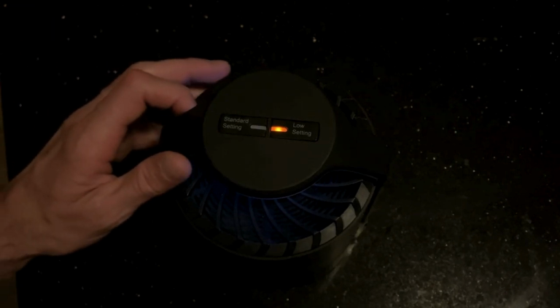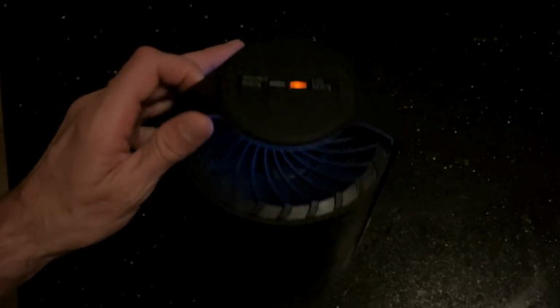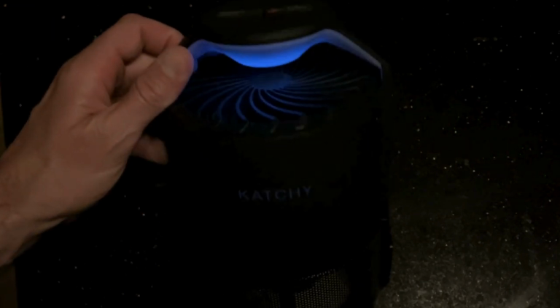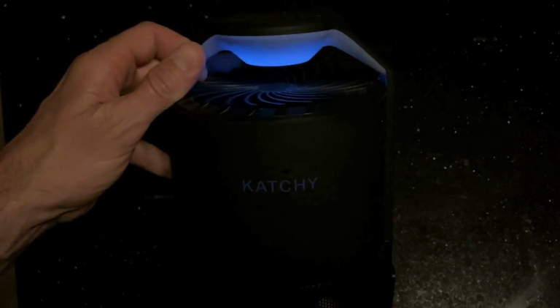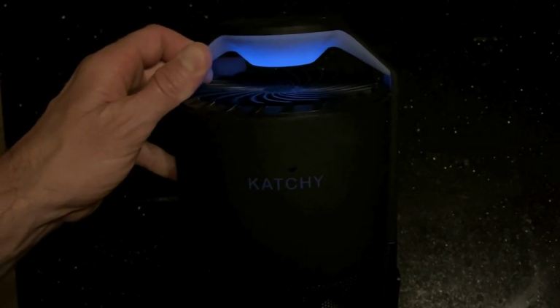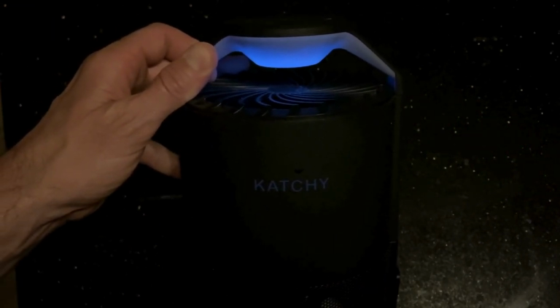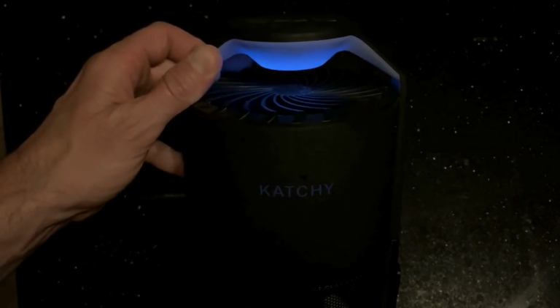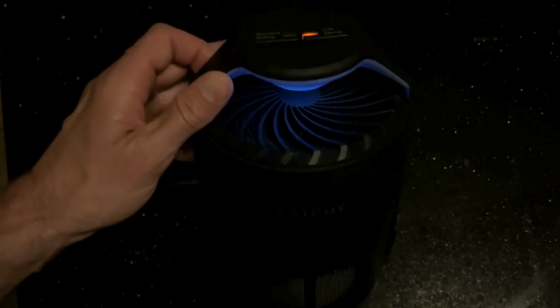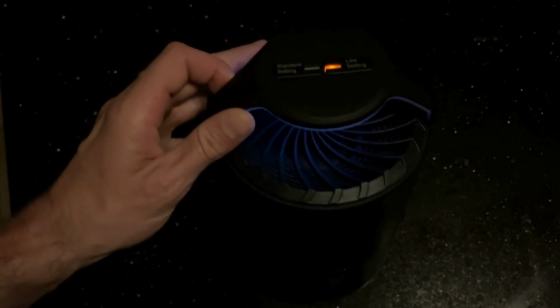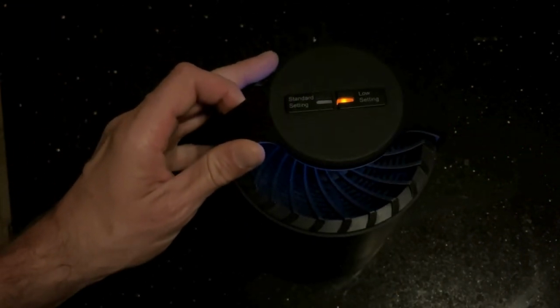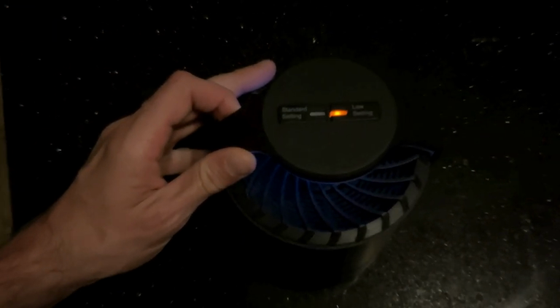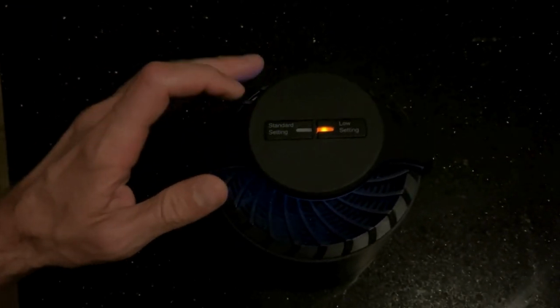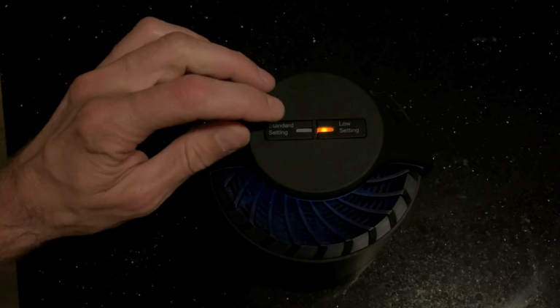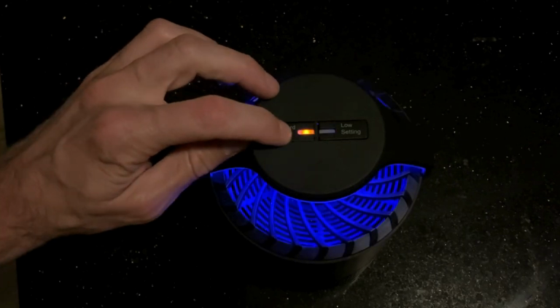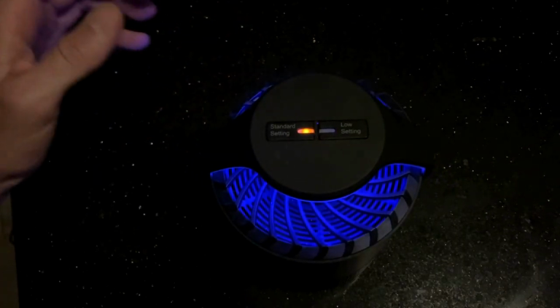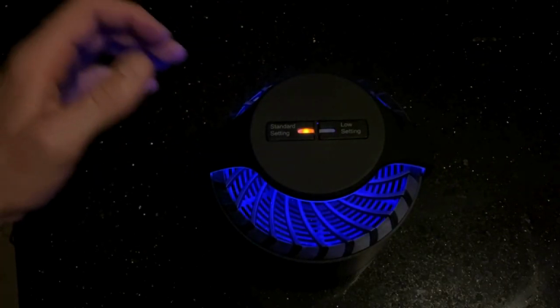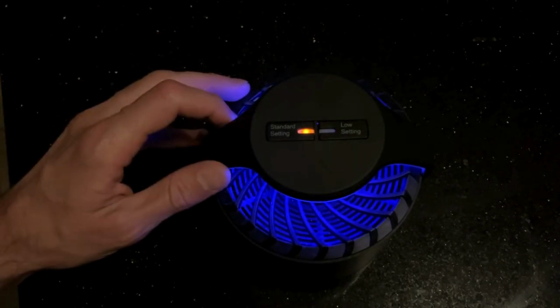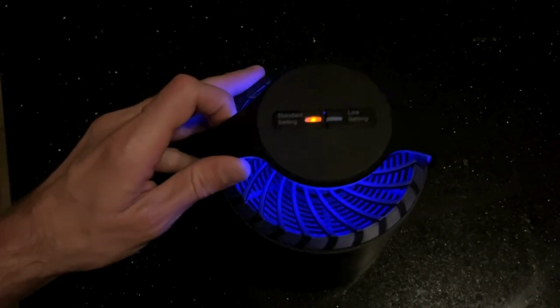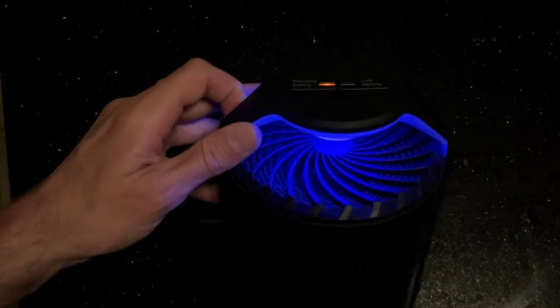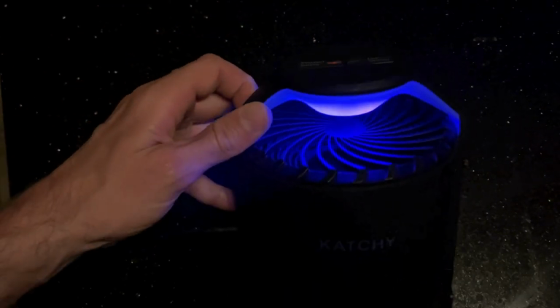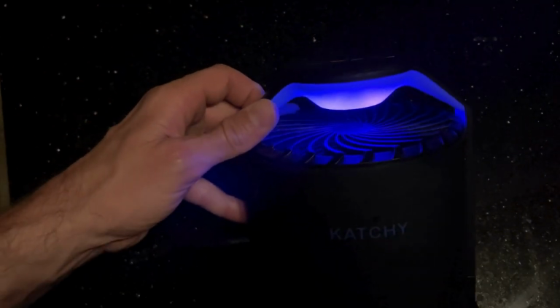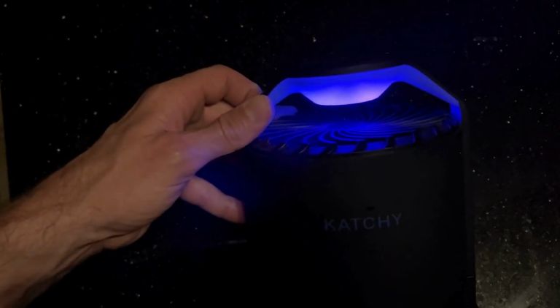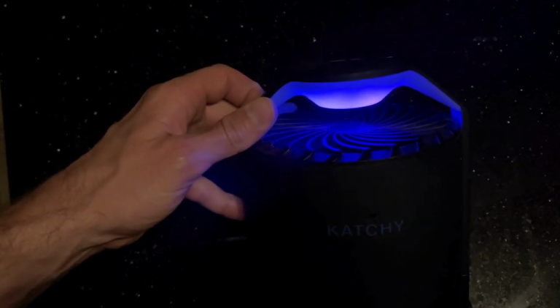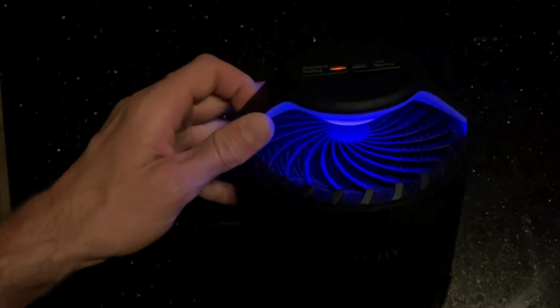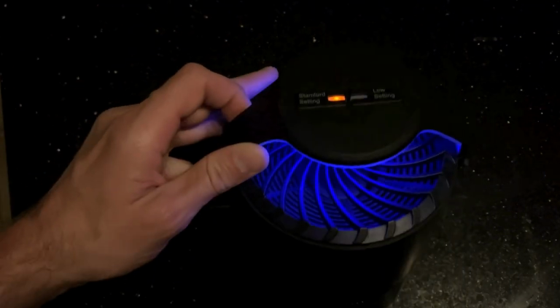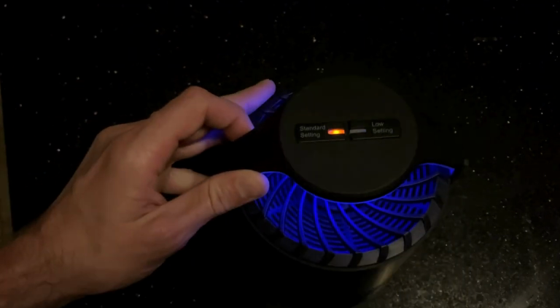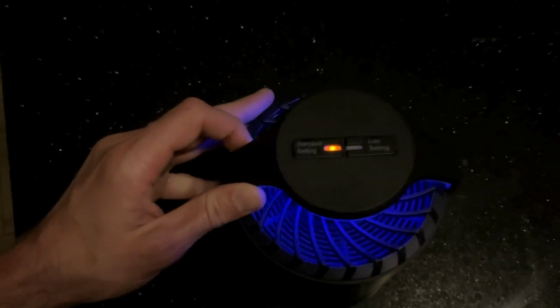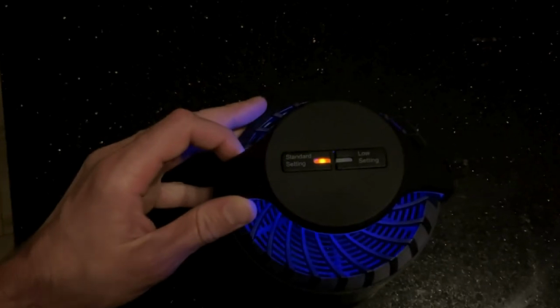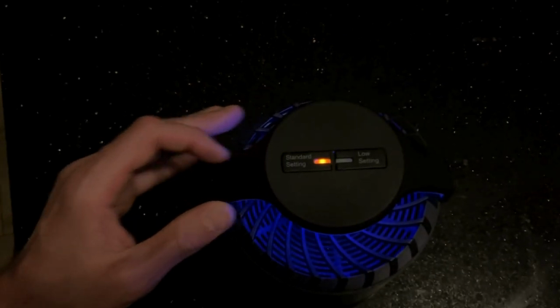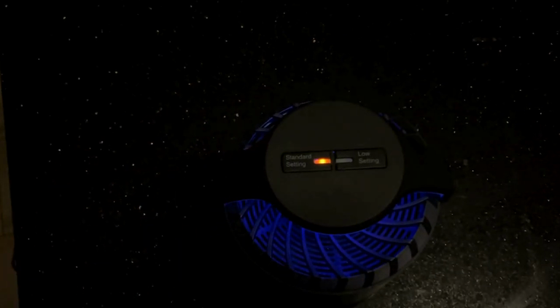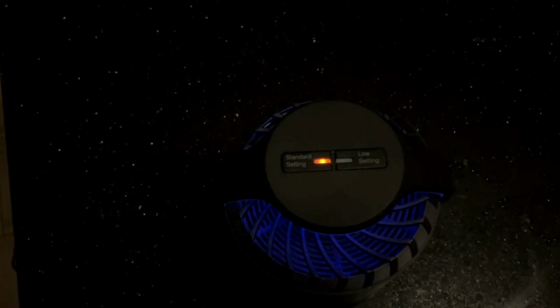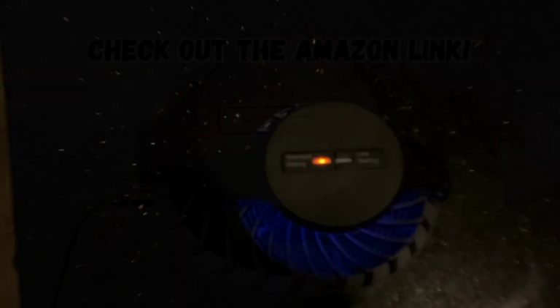Effortless and easy to use, it features two power settings — standard and low — and comes with extra glue pads. Just set it and forget it, and never worry about flies again.